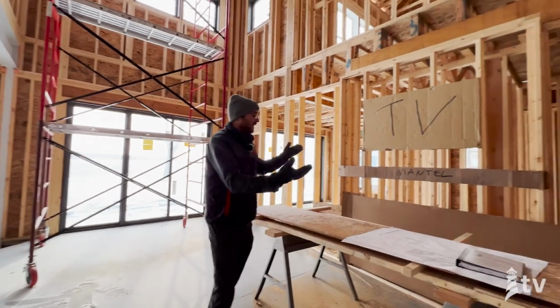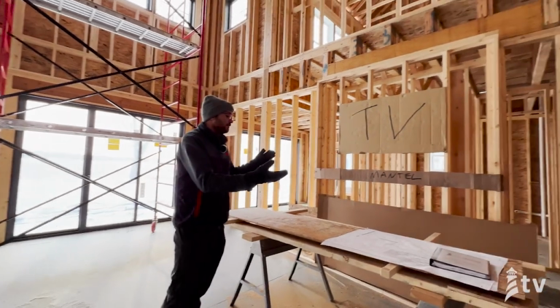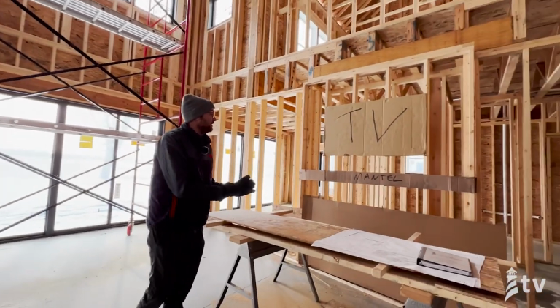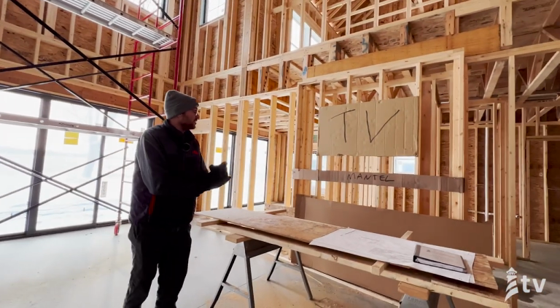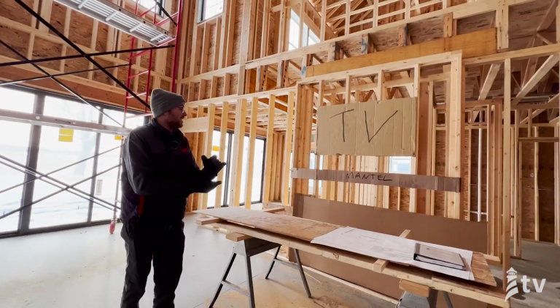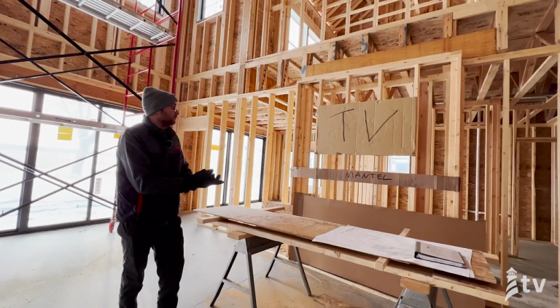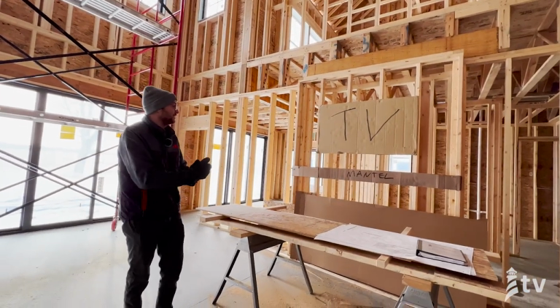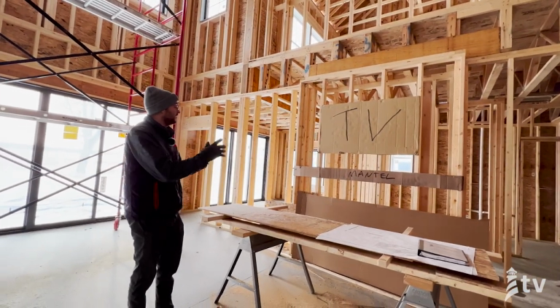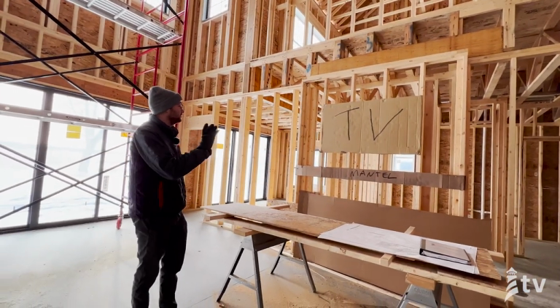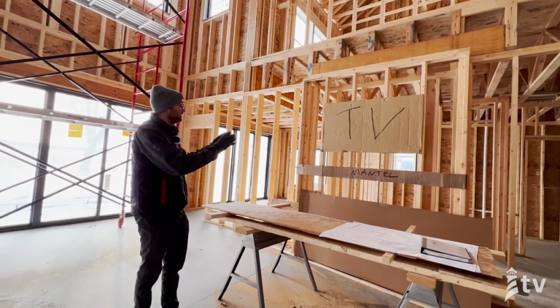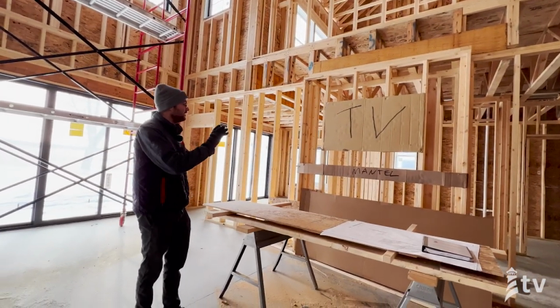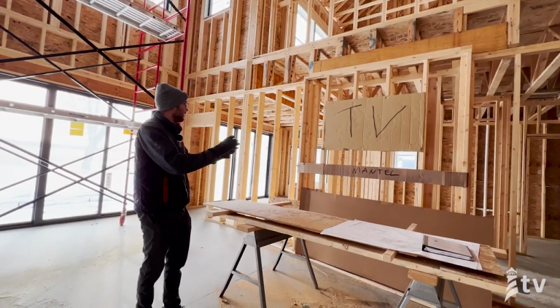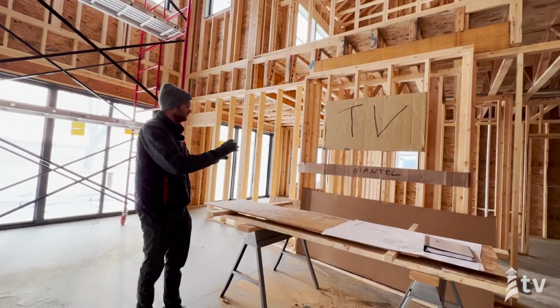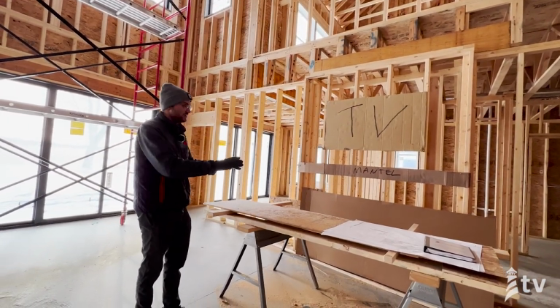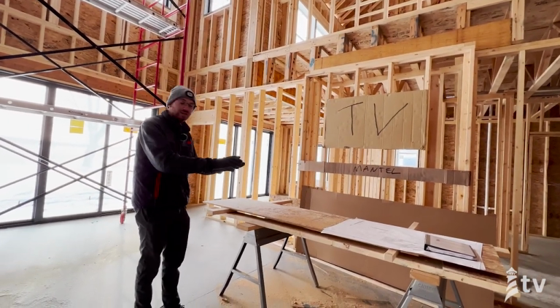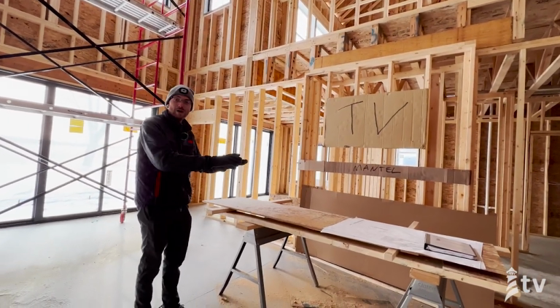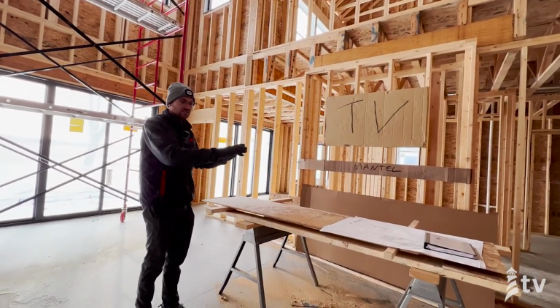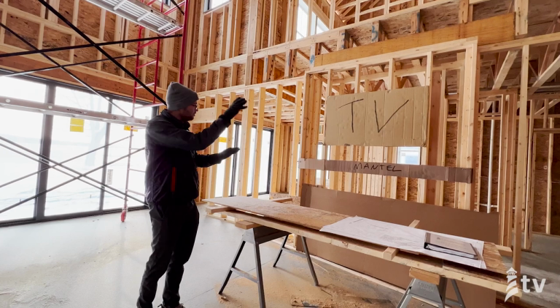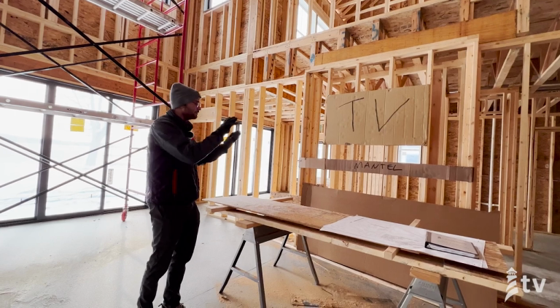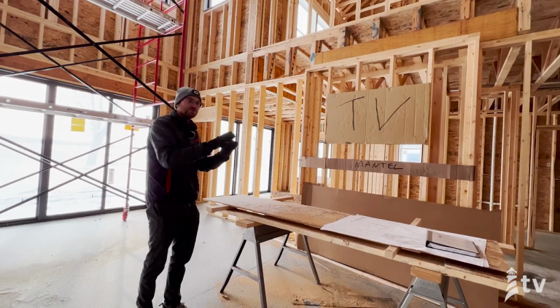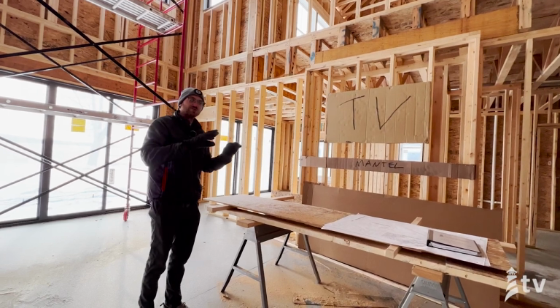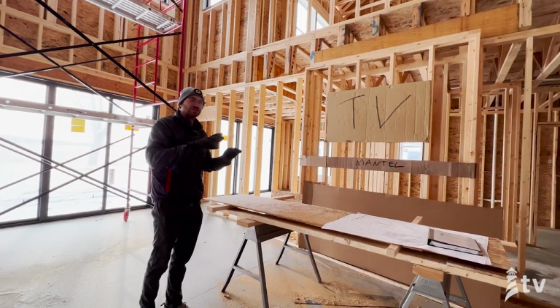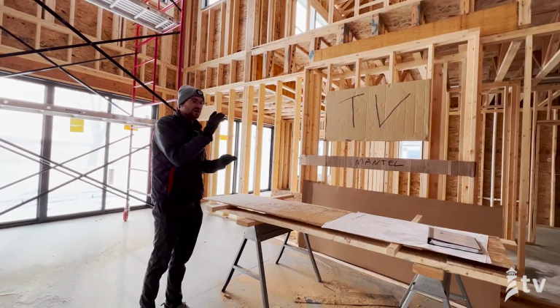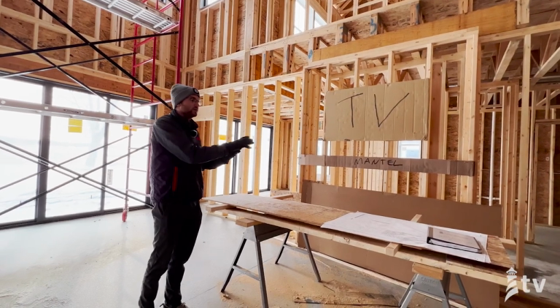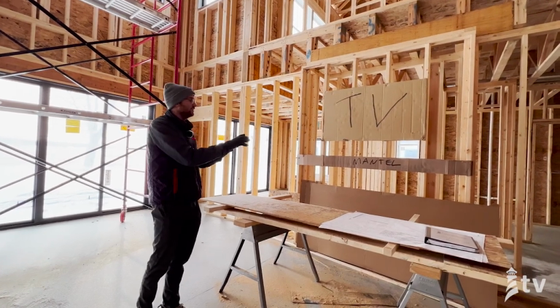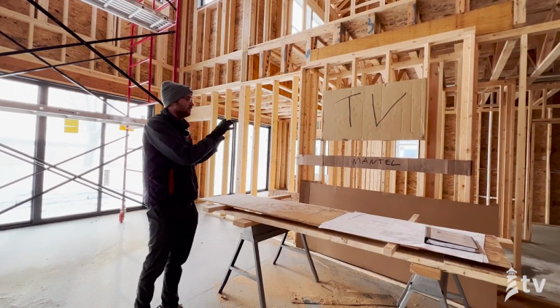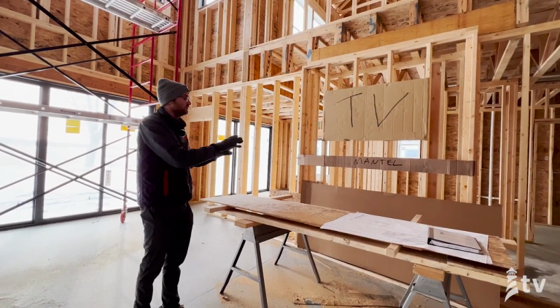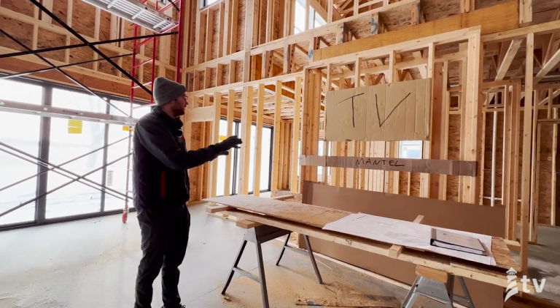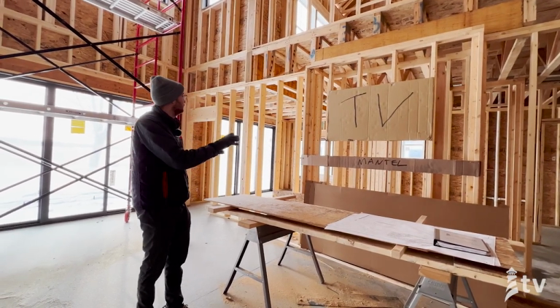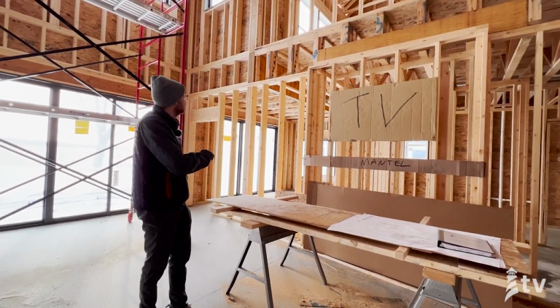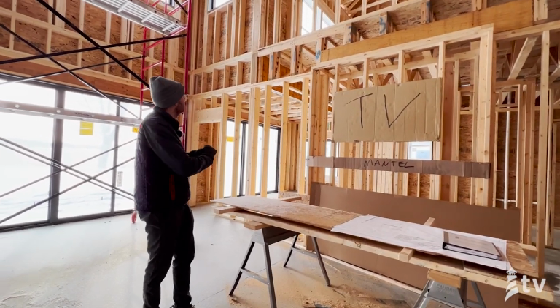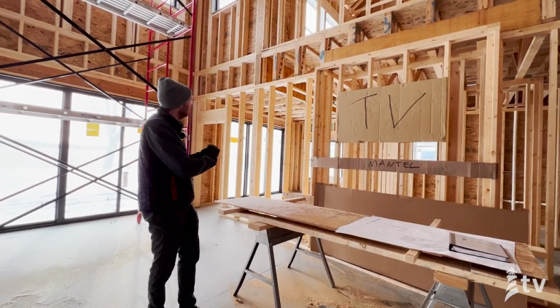Something we did for the client here was we actually cut out the TV, the mantle, and the fireplace box and moved them around to make sure we nailed the location of all of those items in this space.